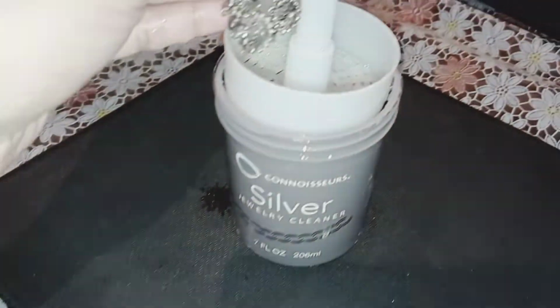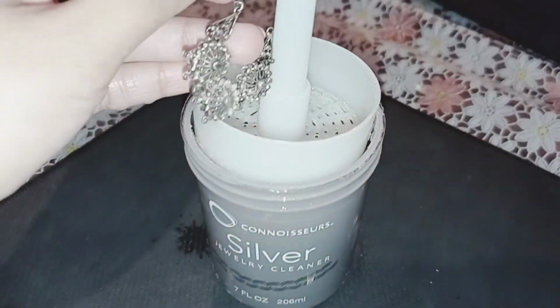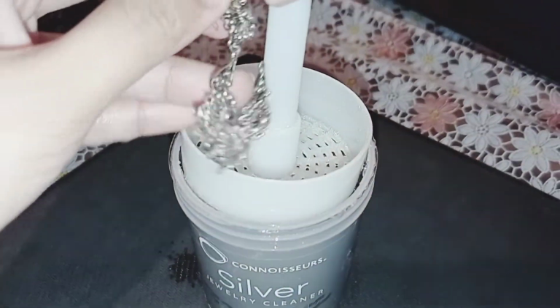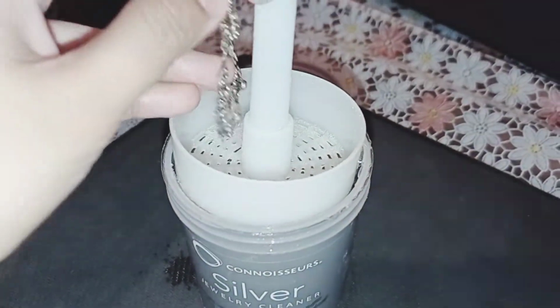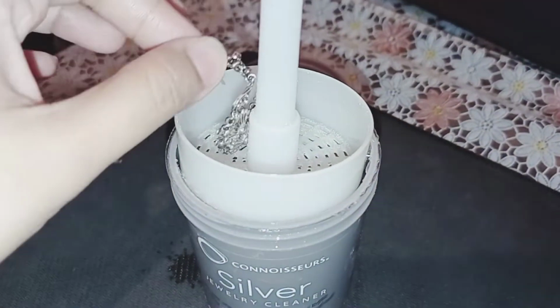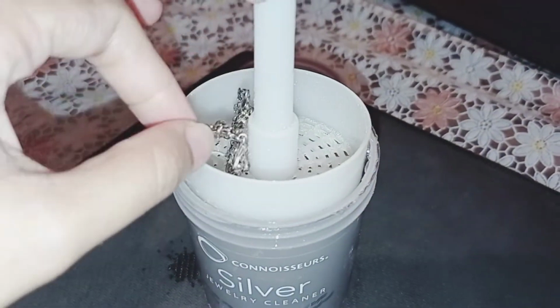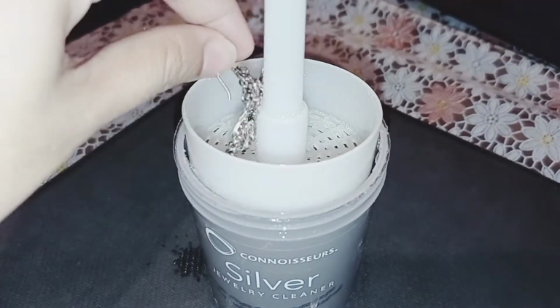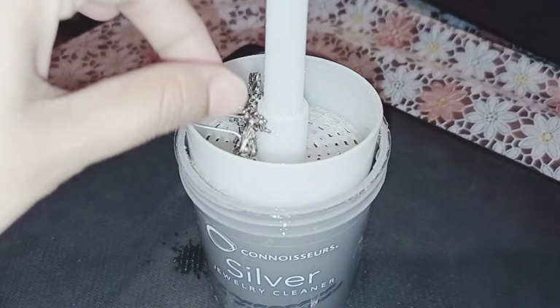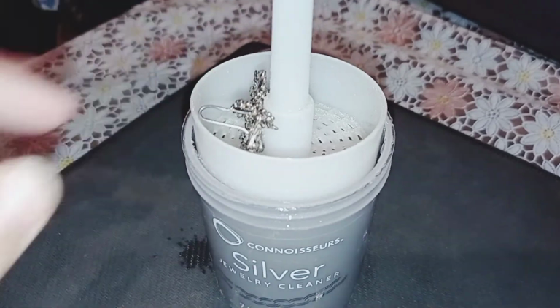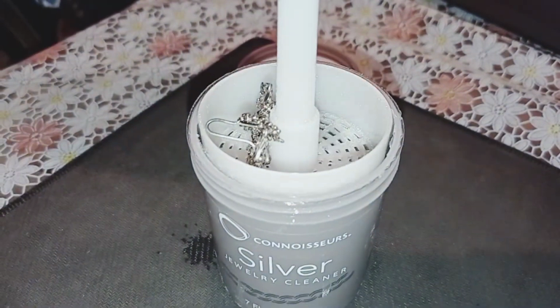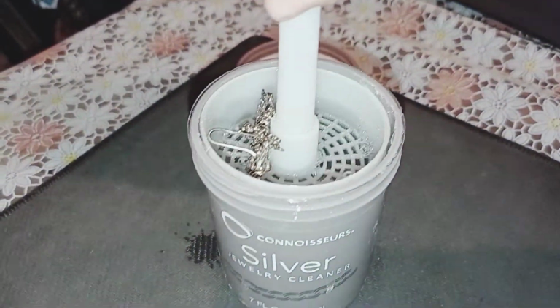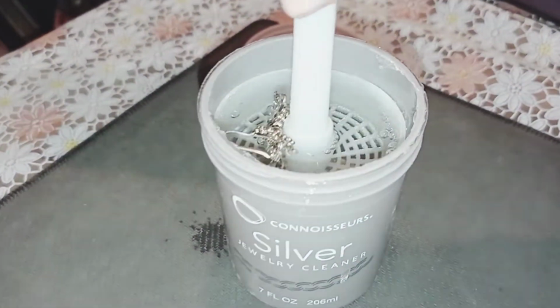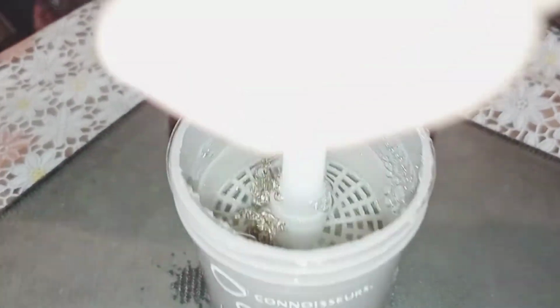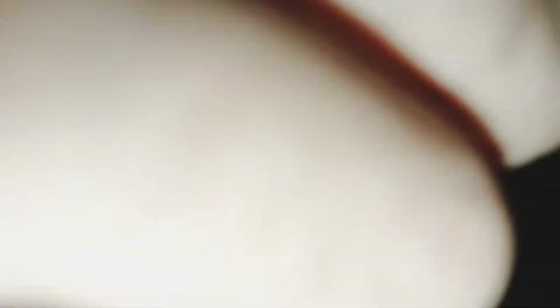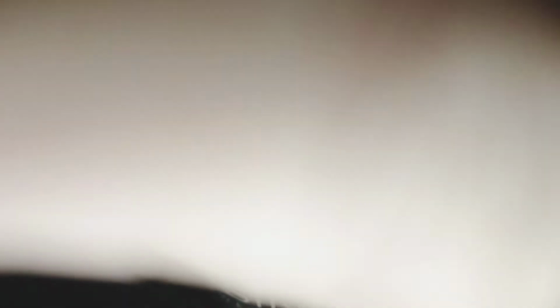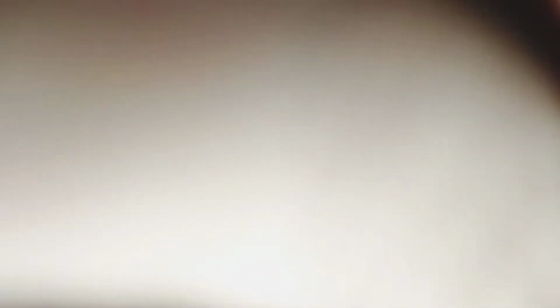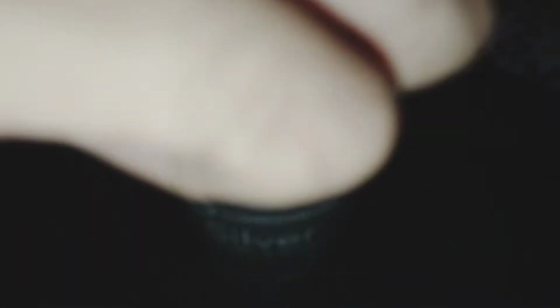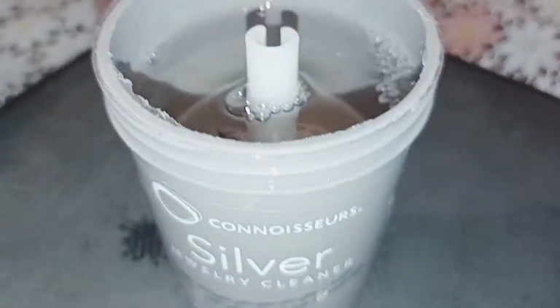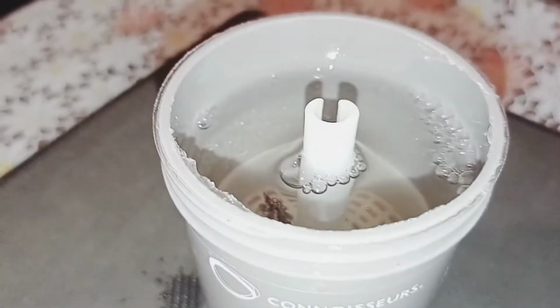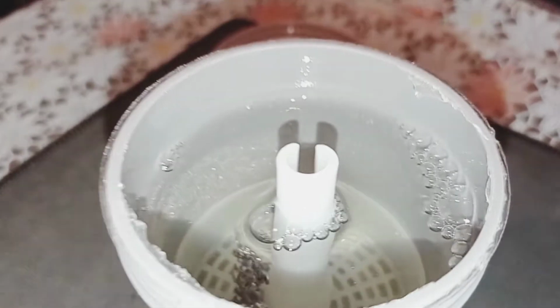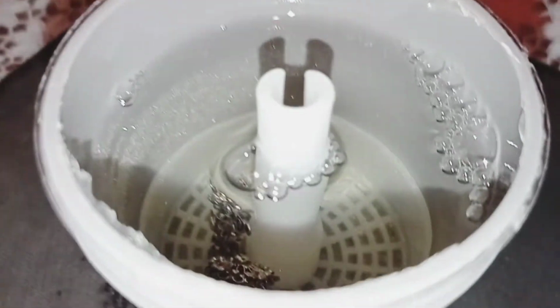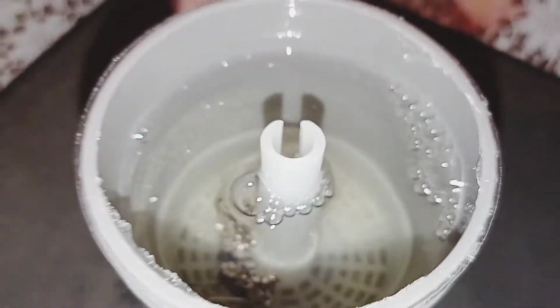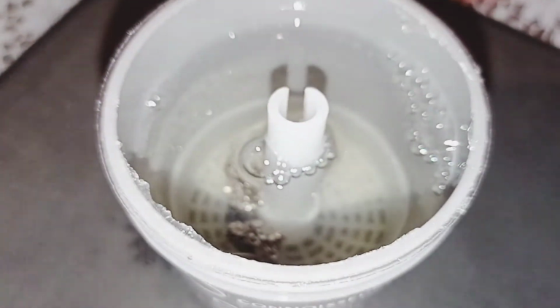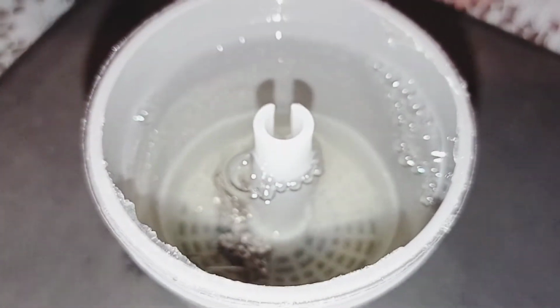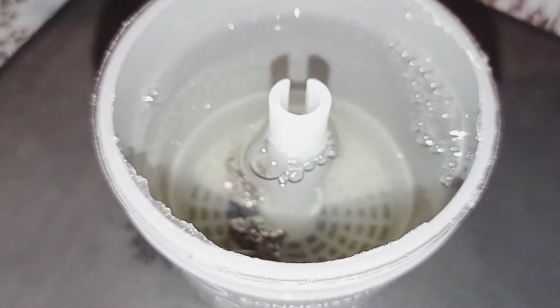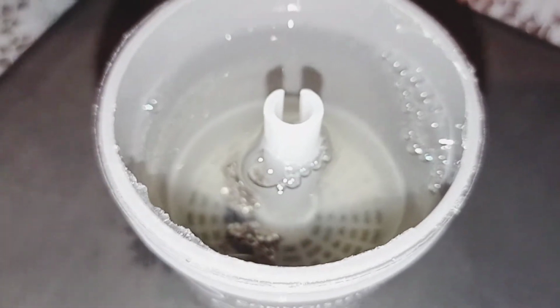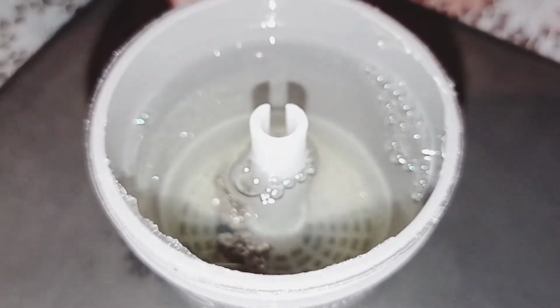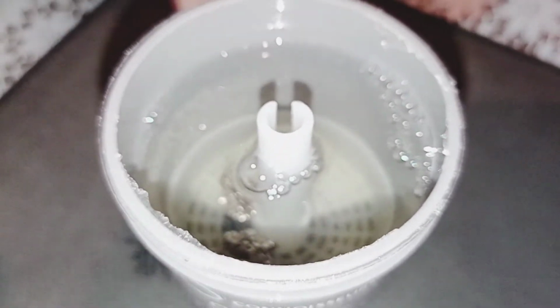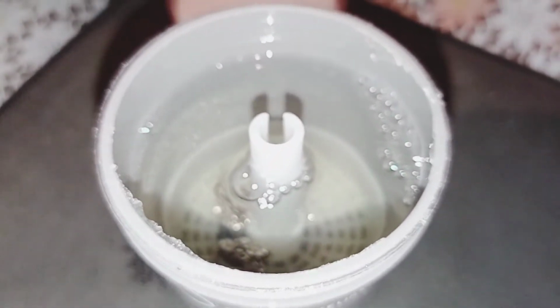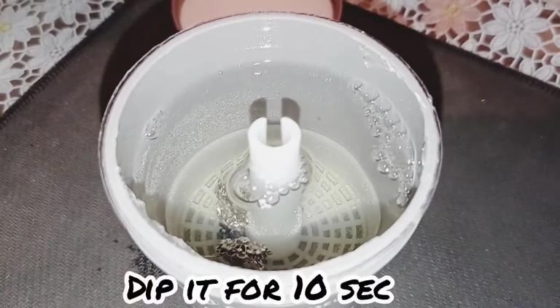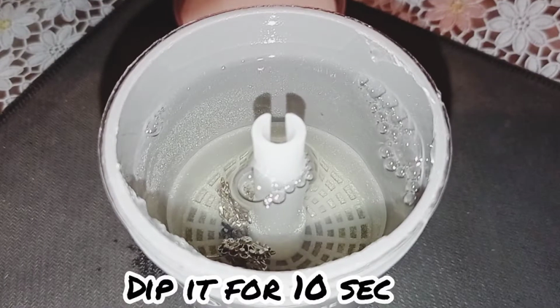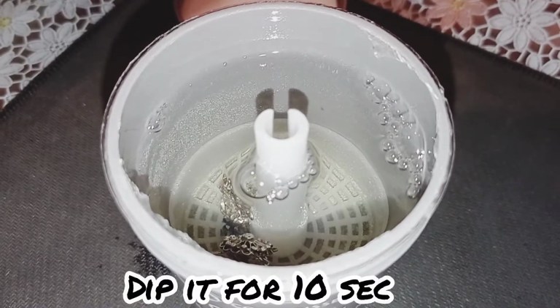I have applied this cleaner. I have put the piece in the holder. I have to keep it in for 10 seconds. You will count easily so that you can work it.